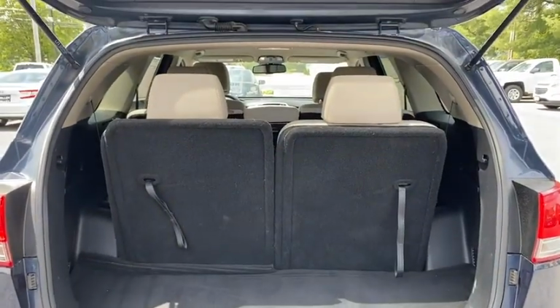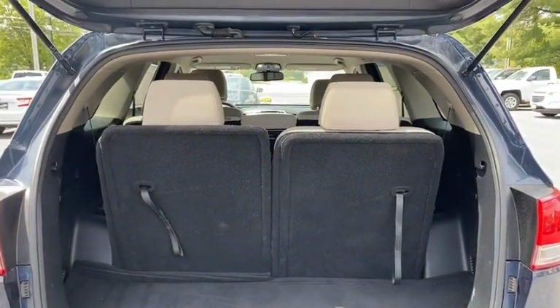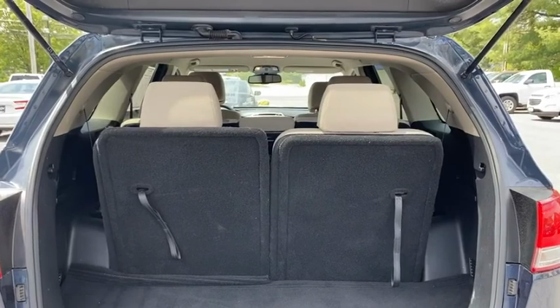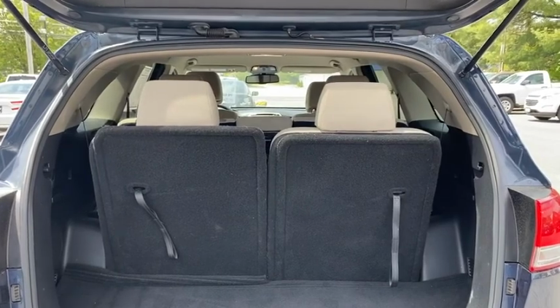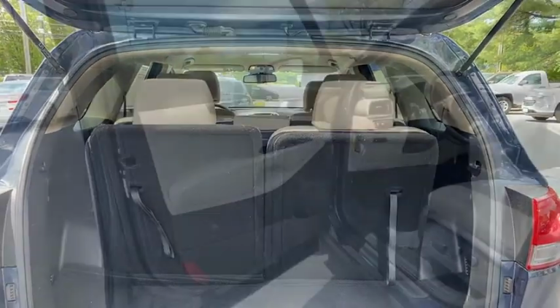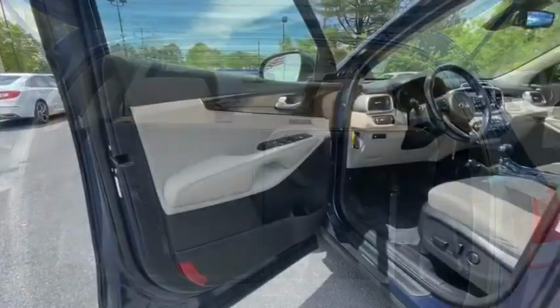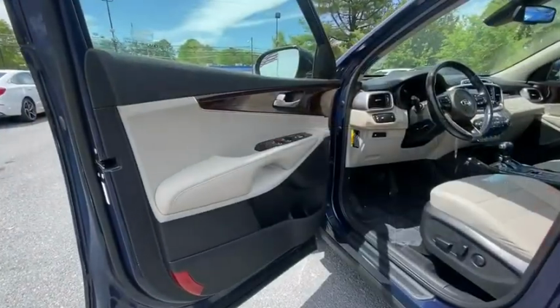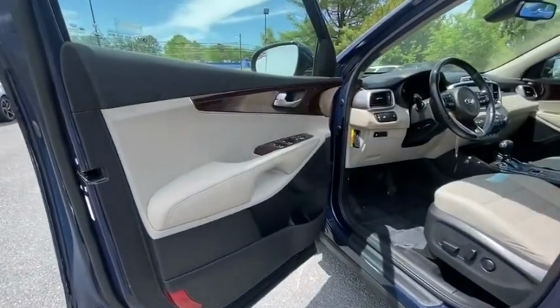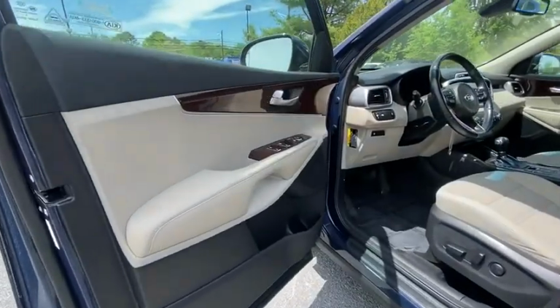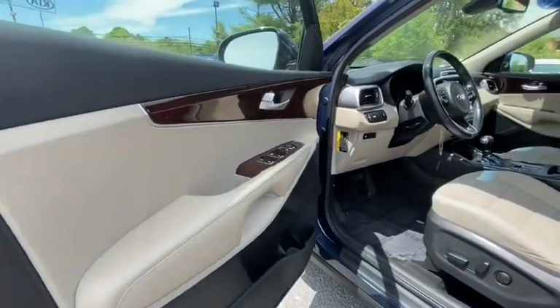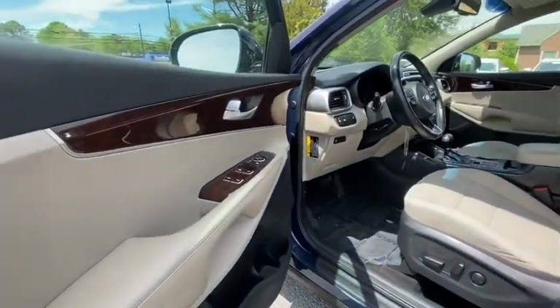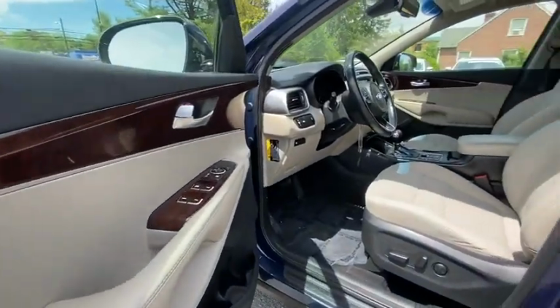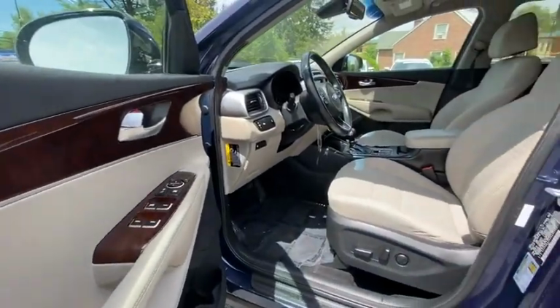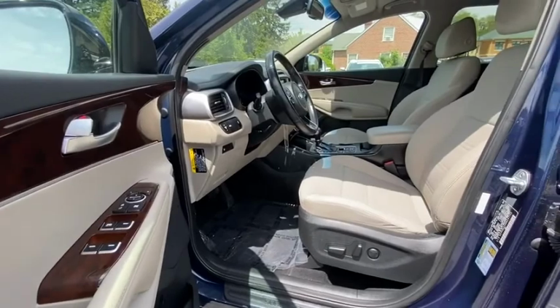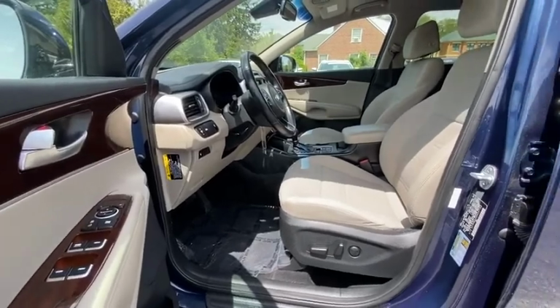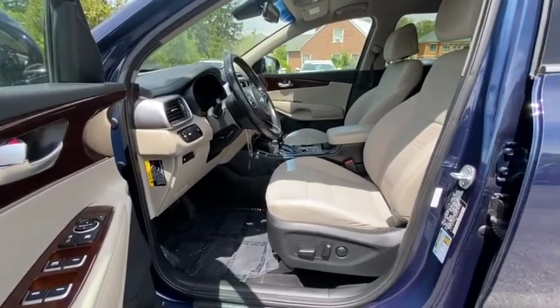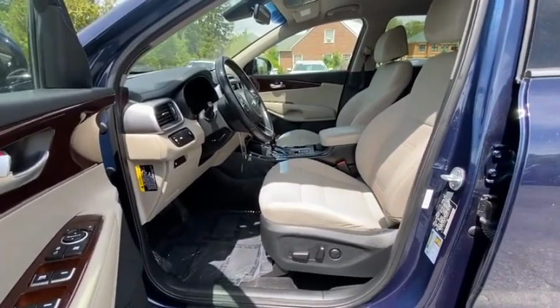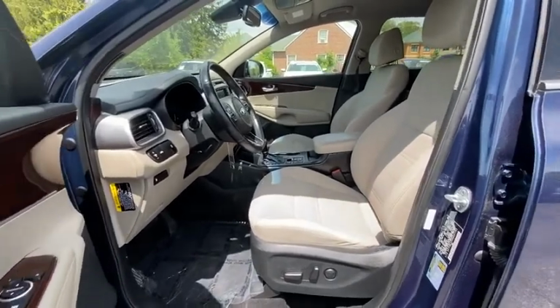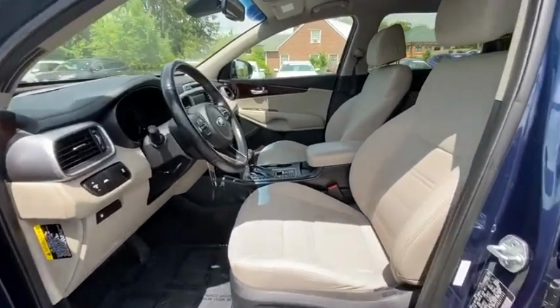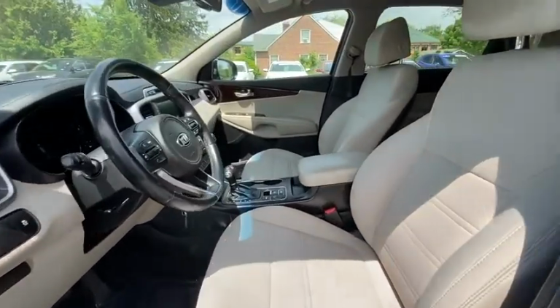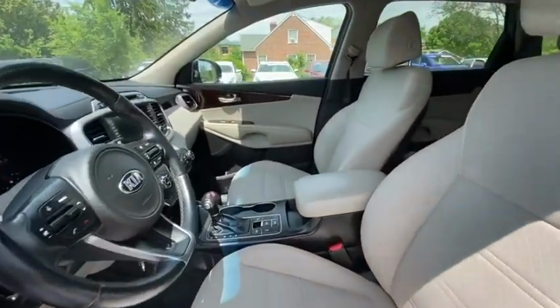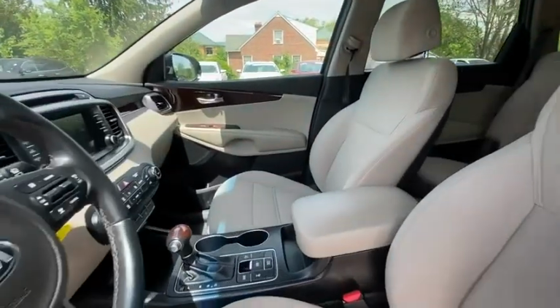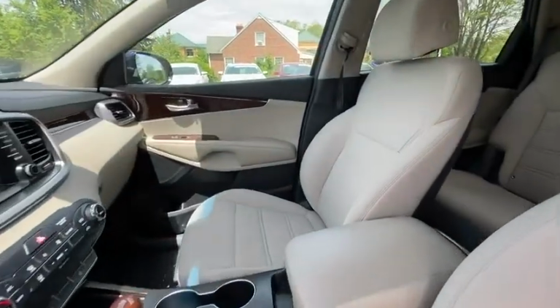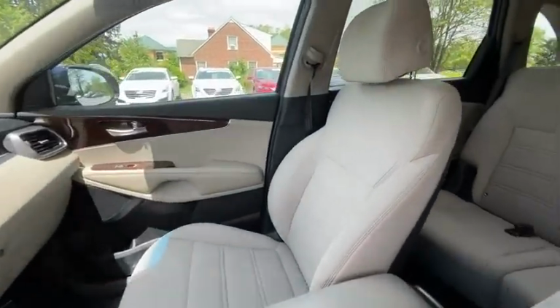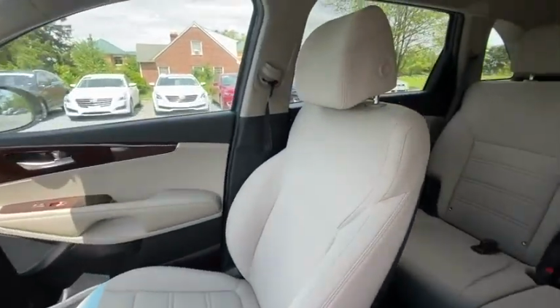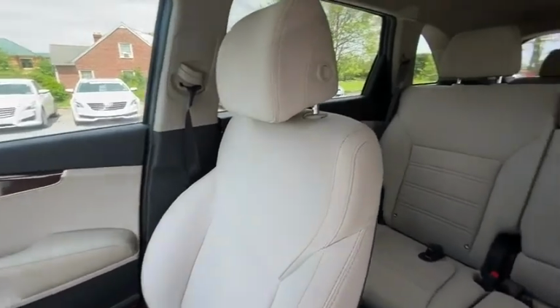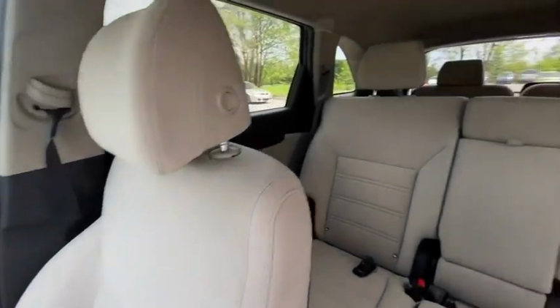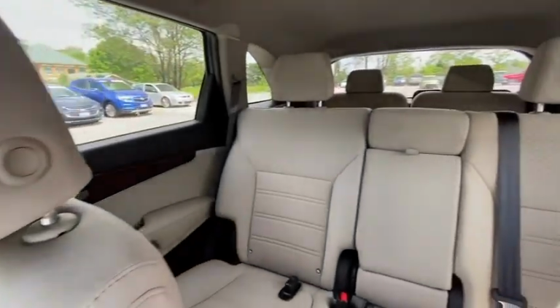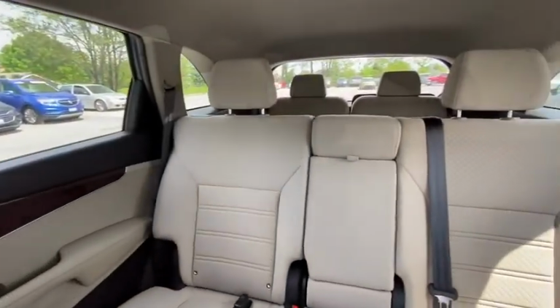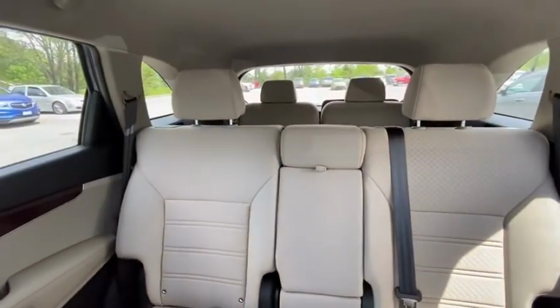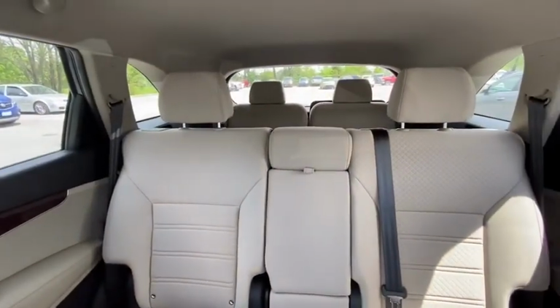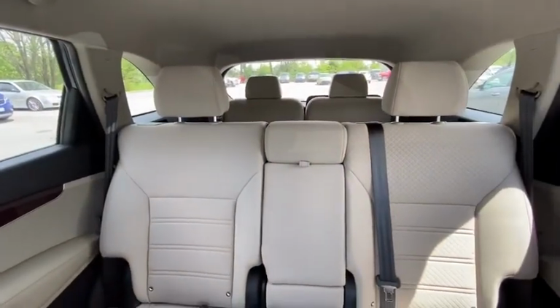Power windows, security system, CD player, tachometer, overhead console, remote keyless entry, brake assist, panic alarm, rear window wiper, driver vanity mirror, front reading lamps, tilt steering wheel. Come take a test drive today.